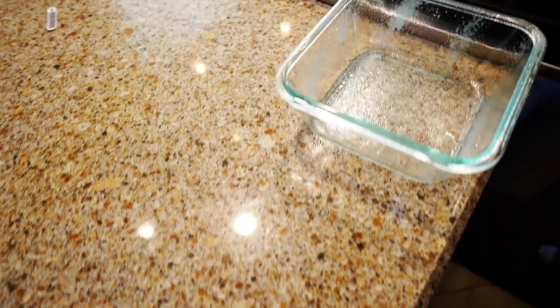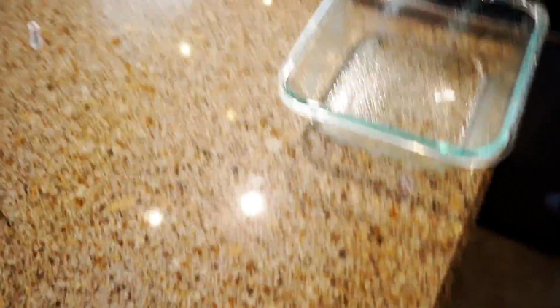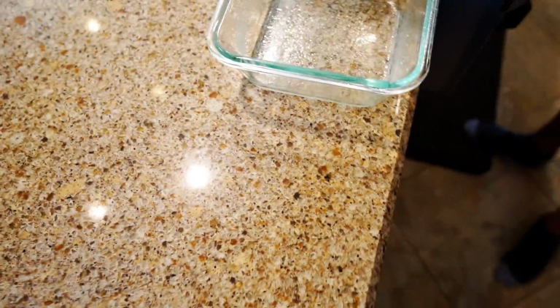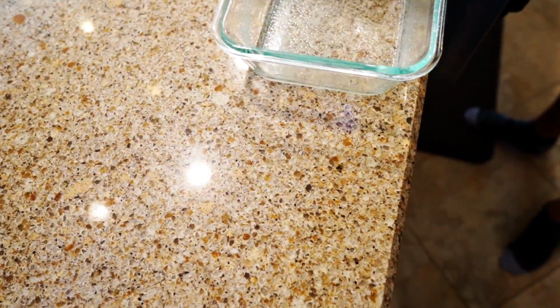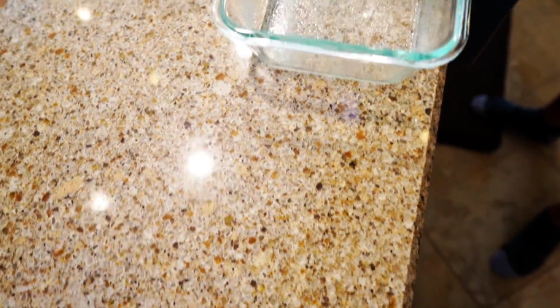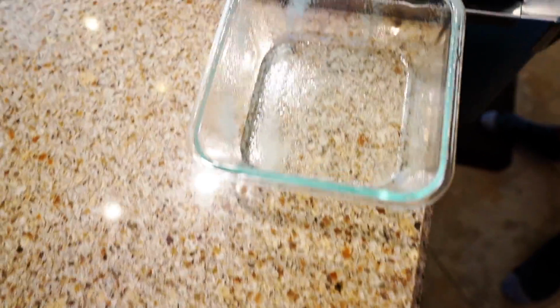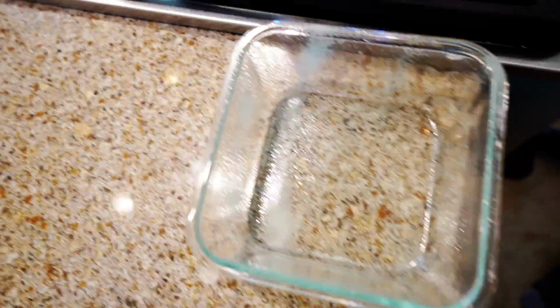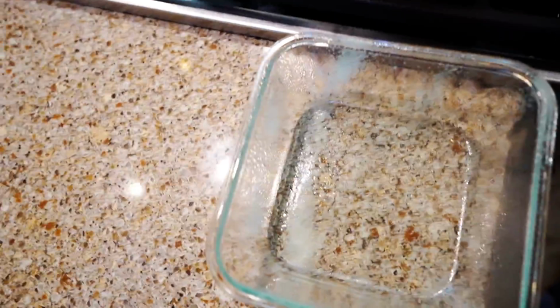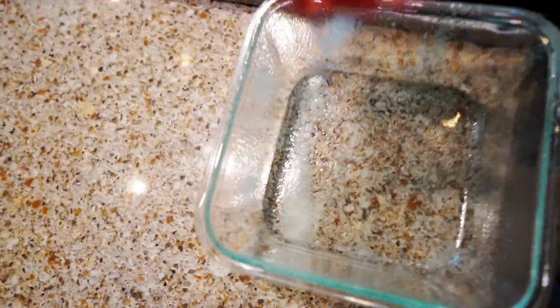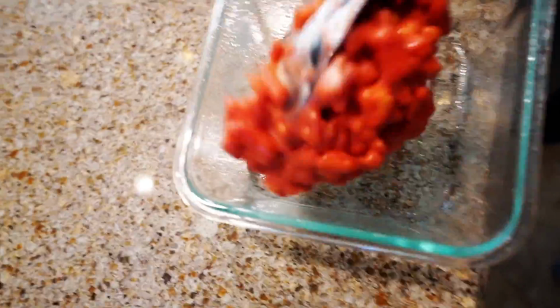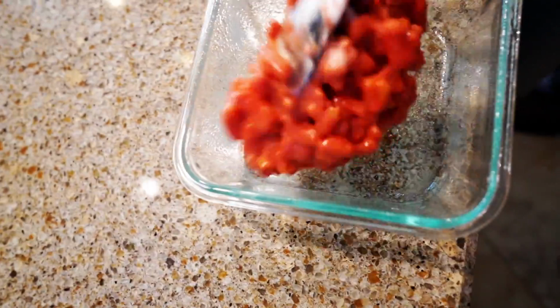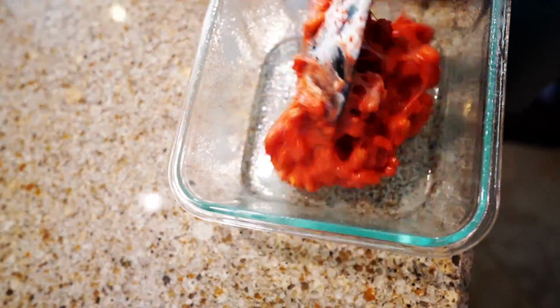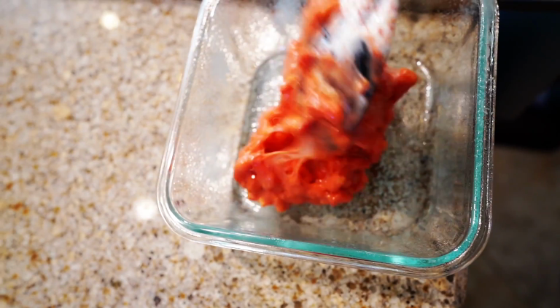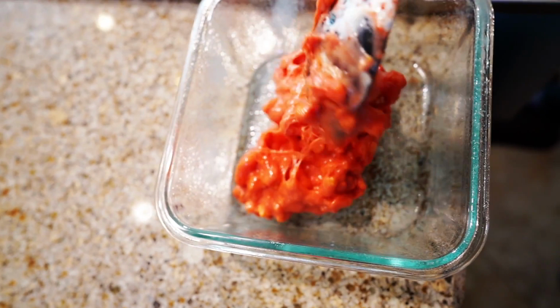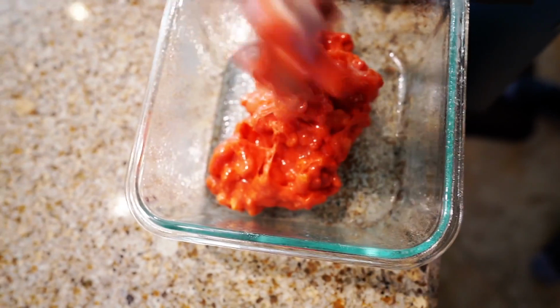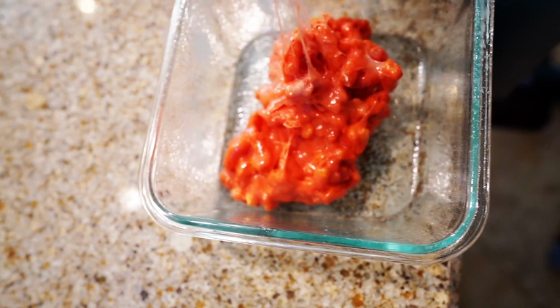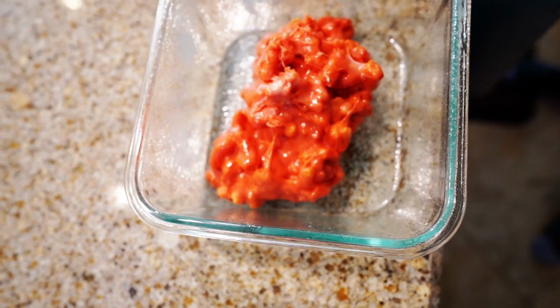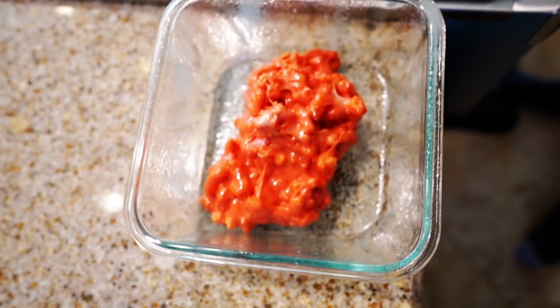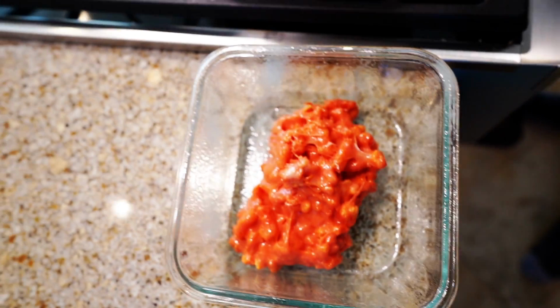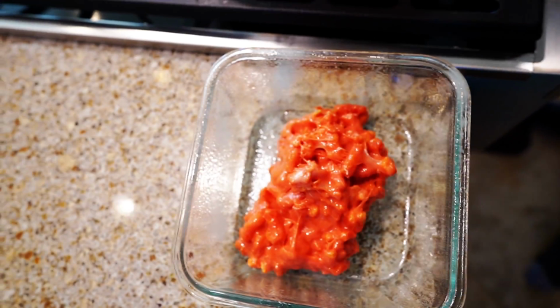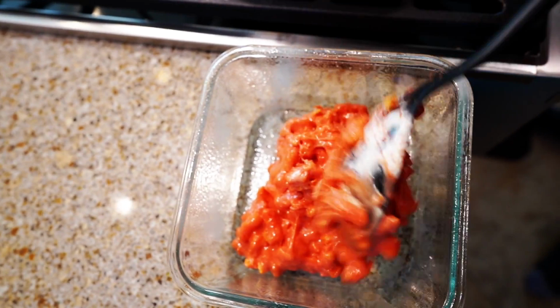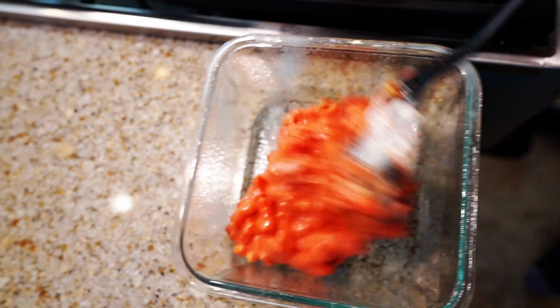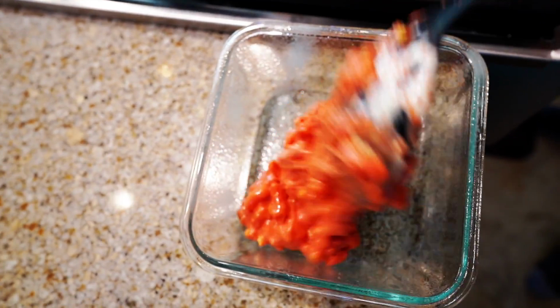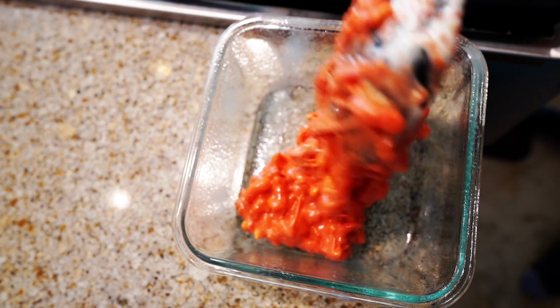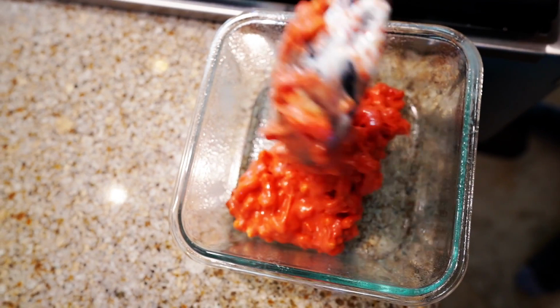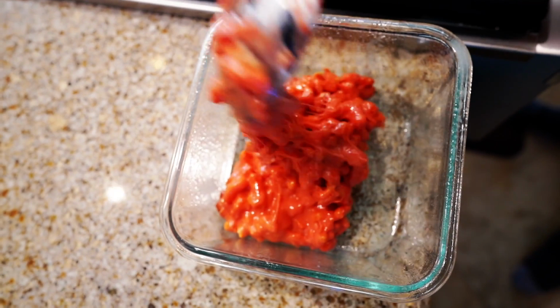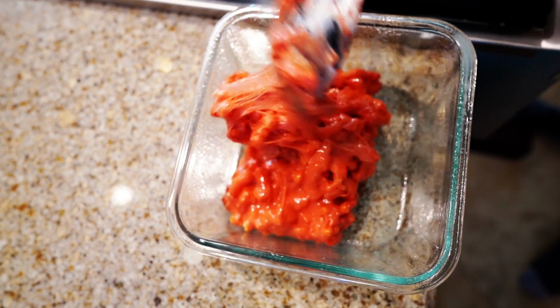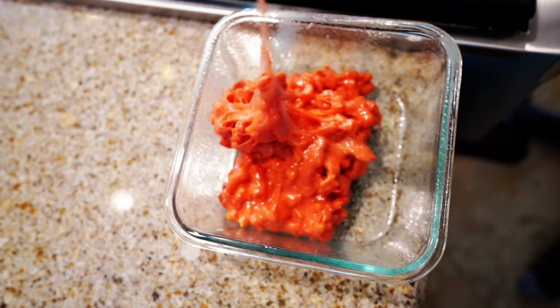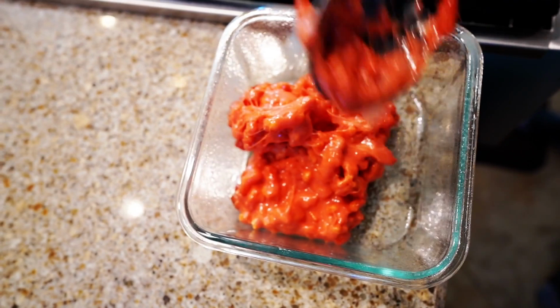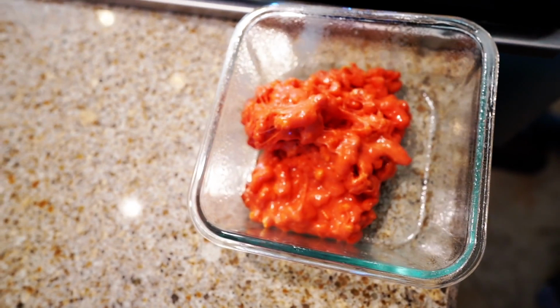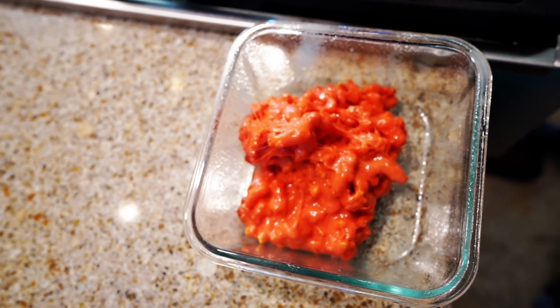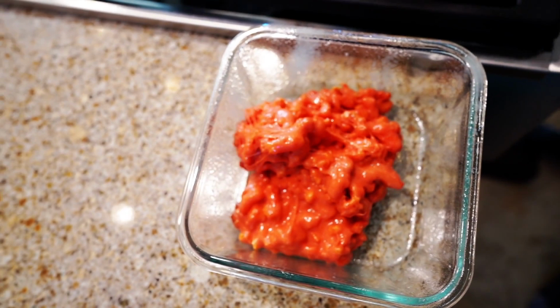Next up is taking our Rice Krispie Treat and forming it into its shape. Oh my gosh, it already looks so delicious and so red. It's so red, look at this. It's beautiful, Ada. It's beautiful. Yes, very beautiful.